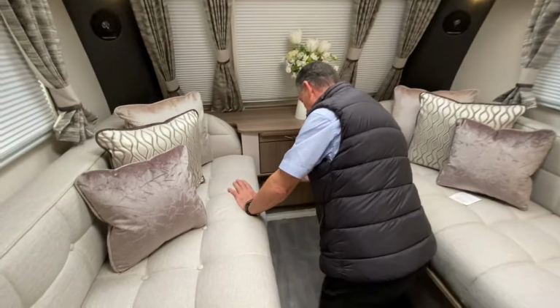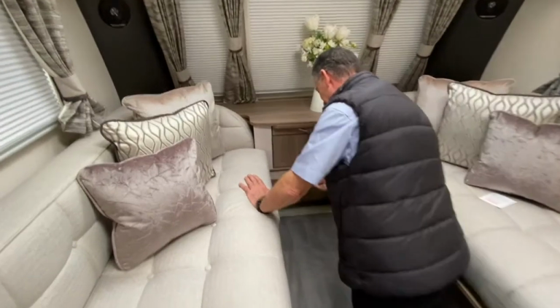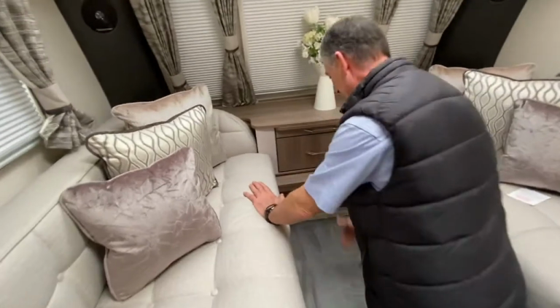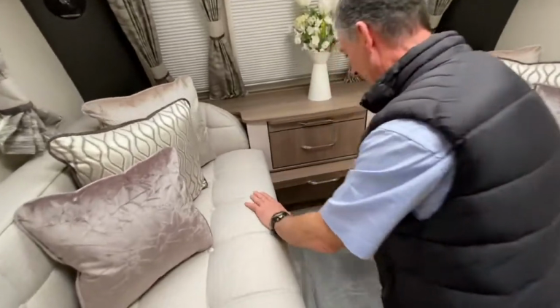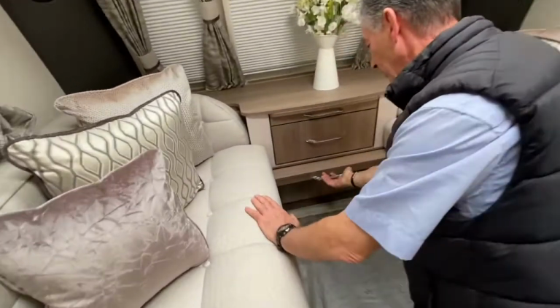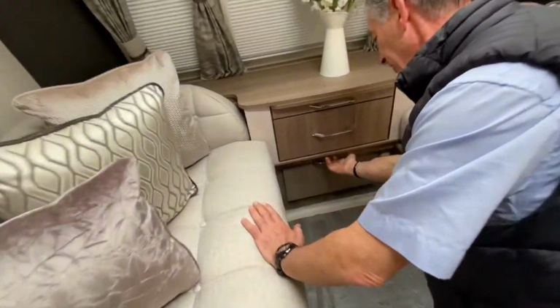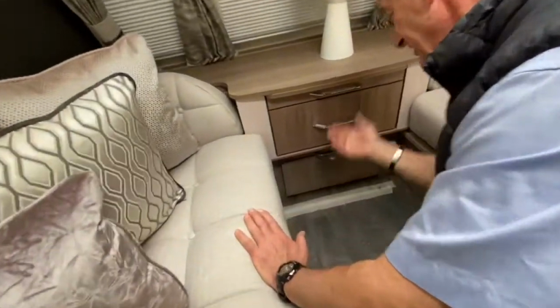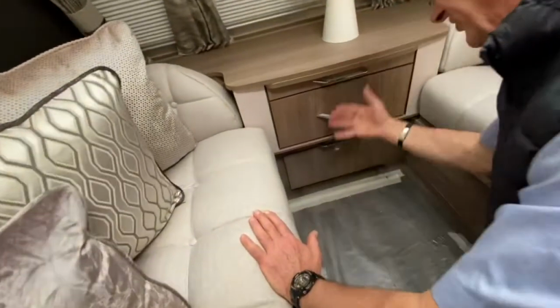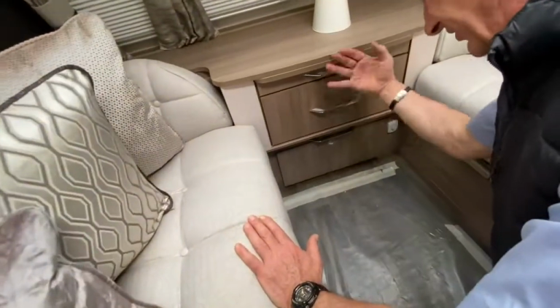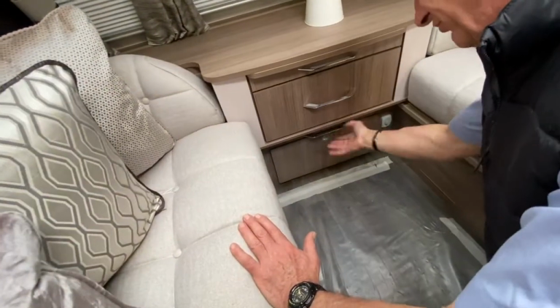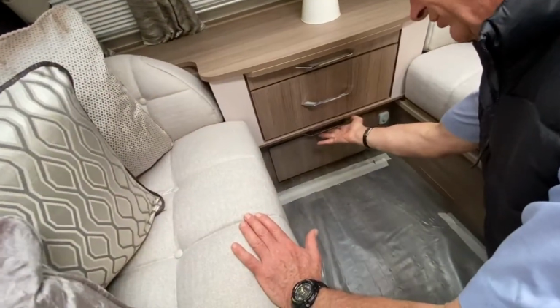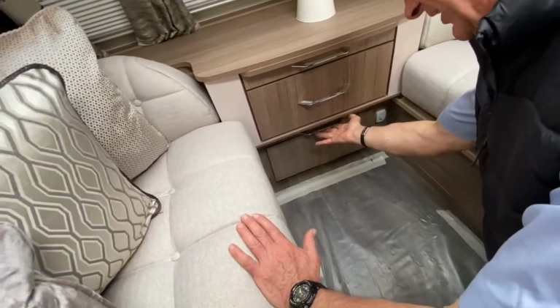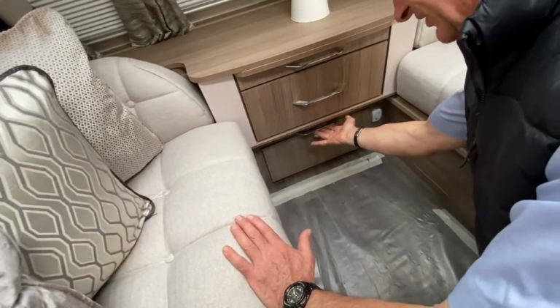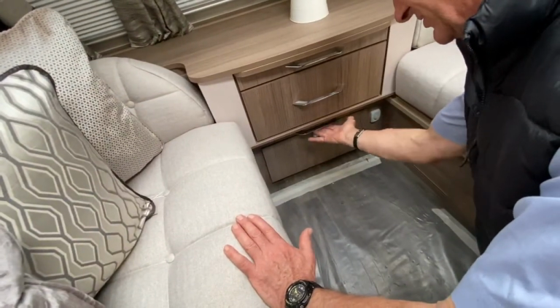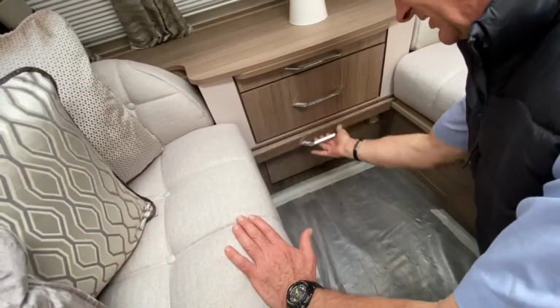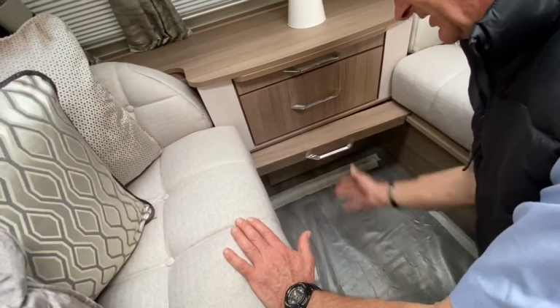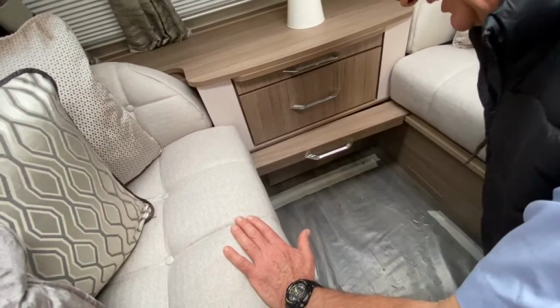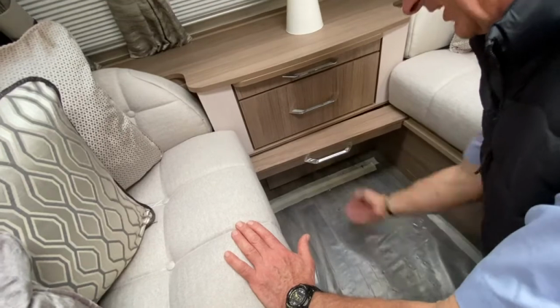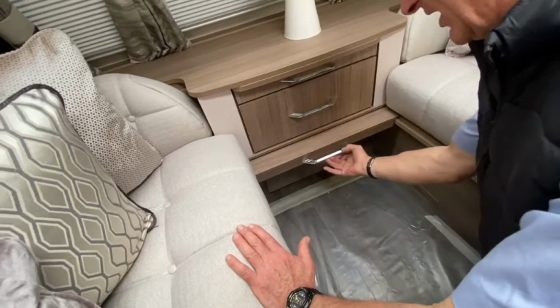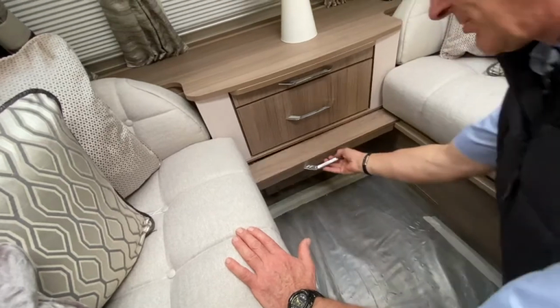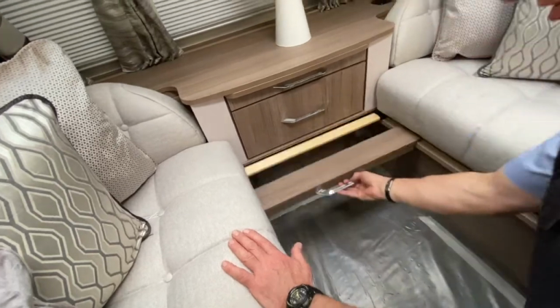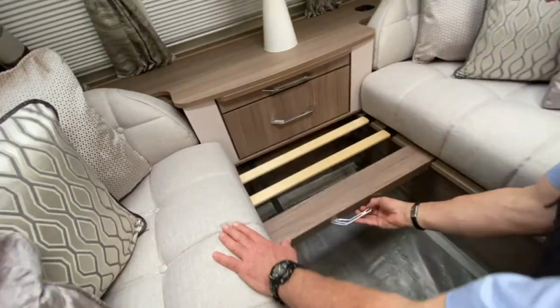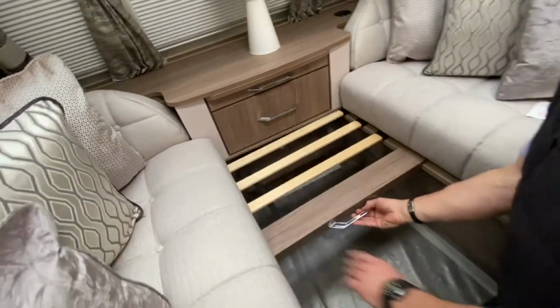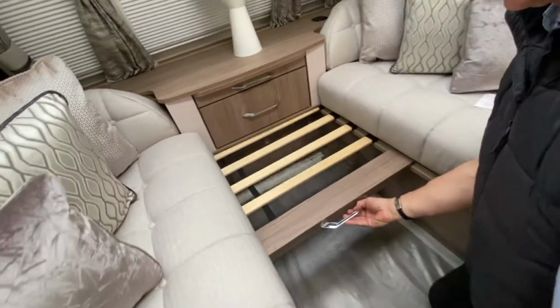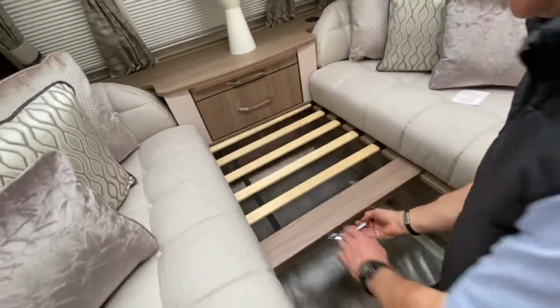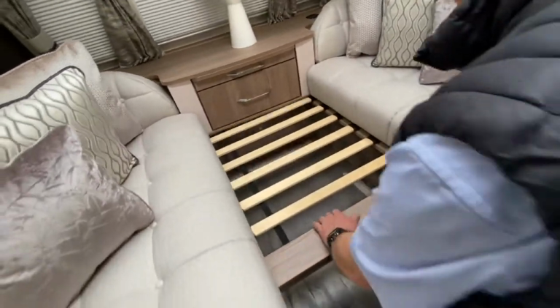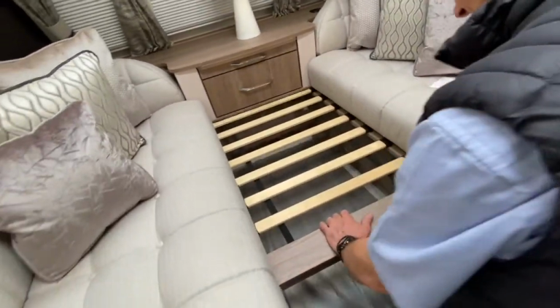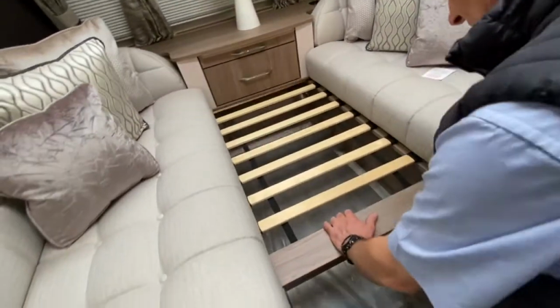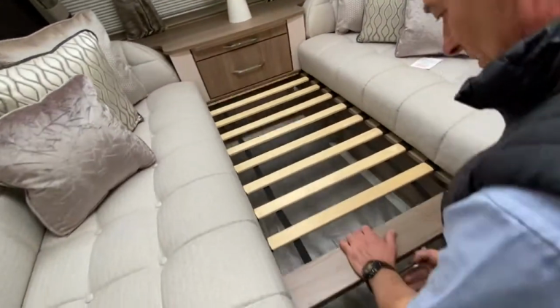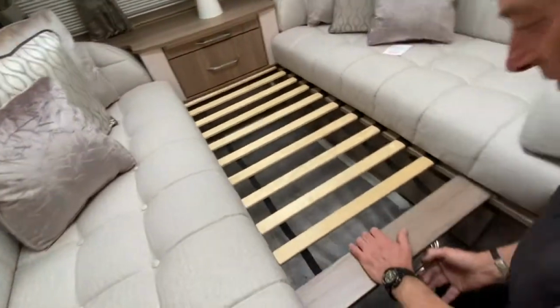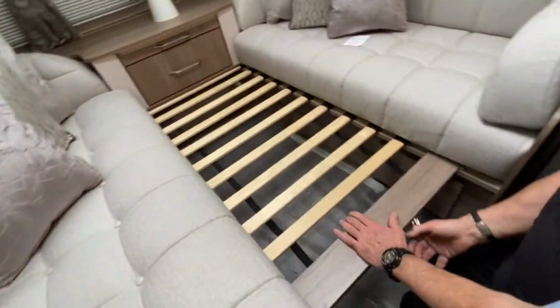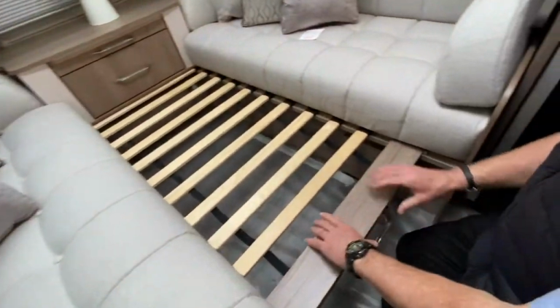What we need to do is come to that handle which is located underneath this drawer unit here — so it's that handle there — and you're pulling the slackboard all the way to the end.